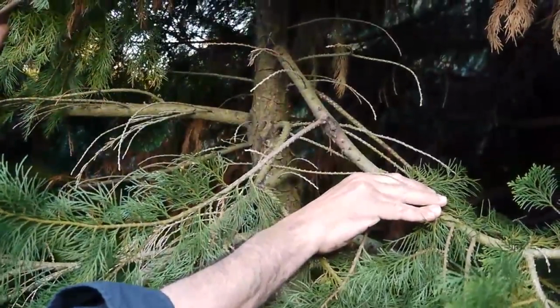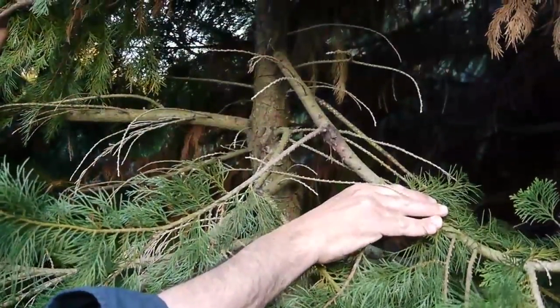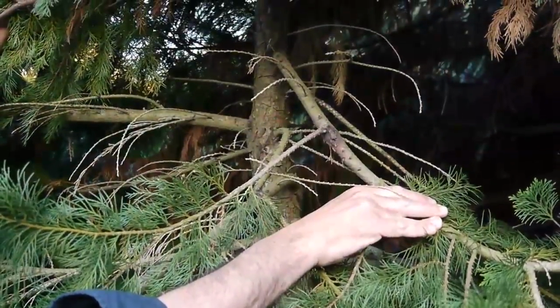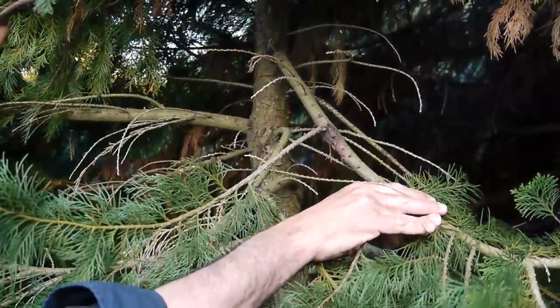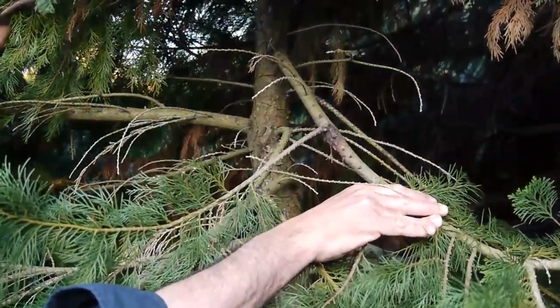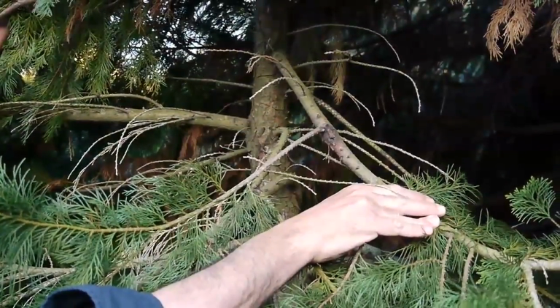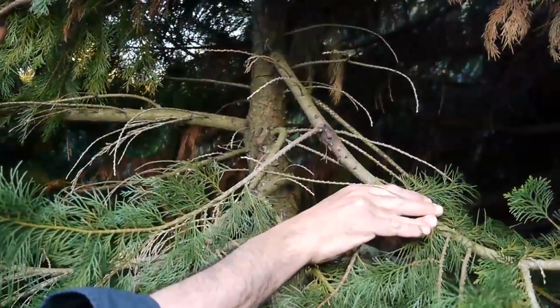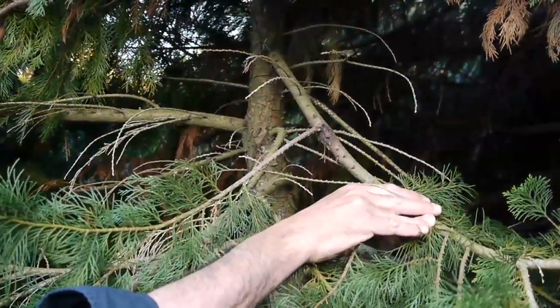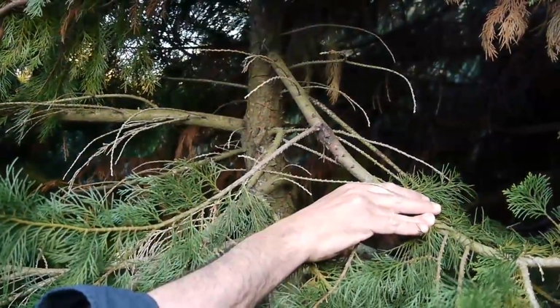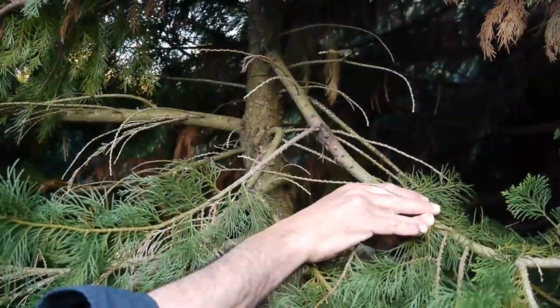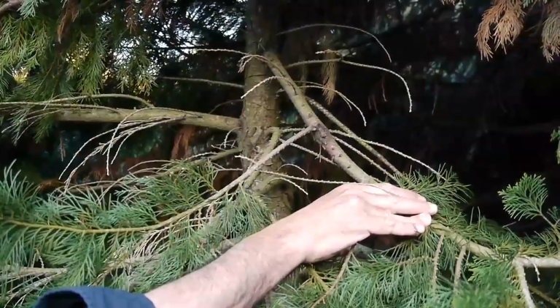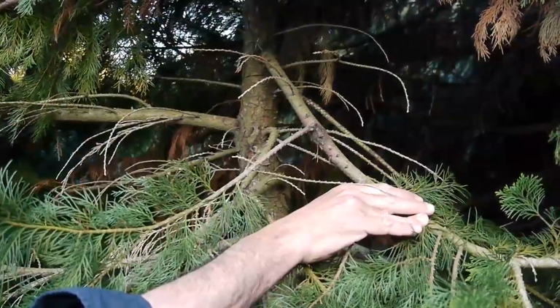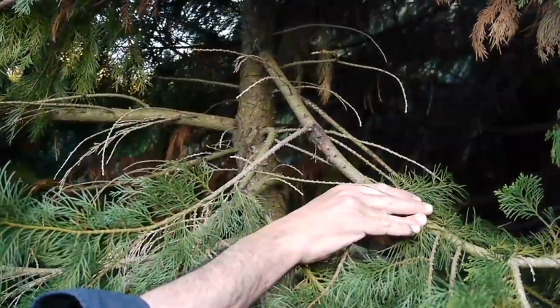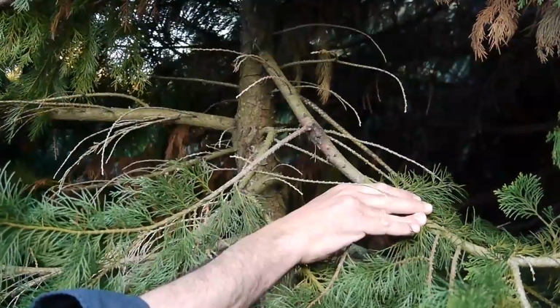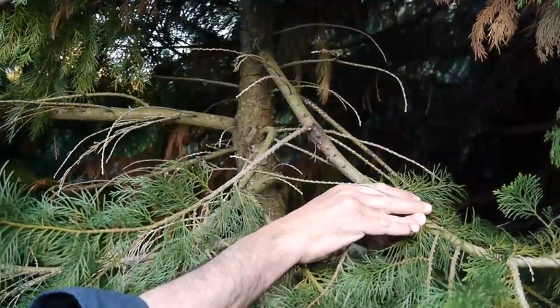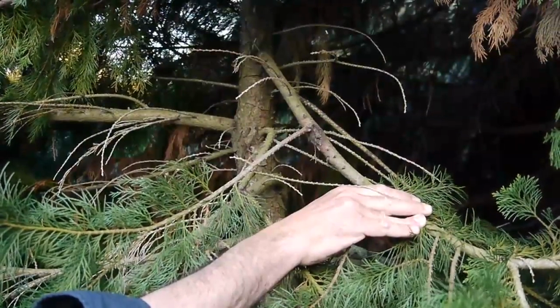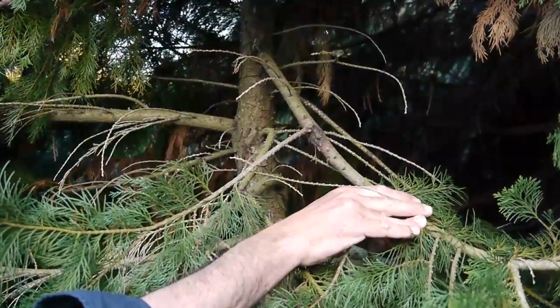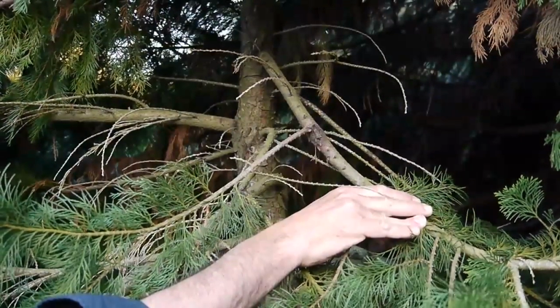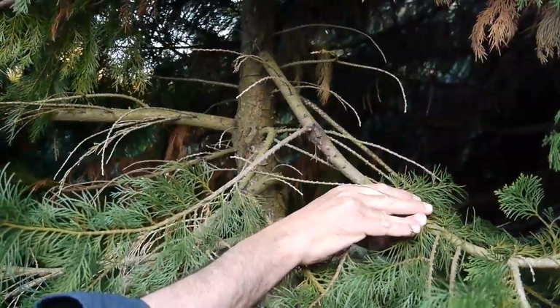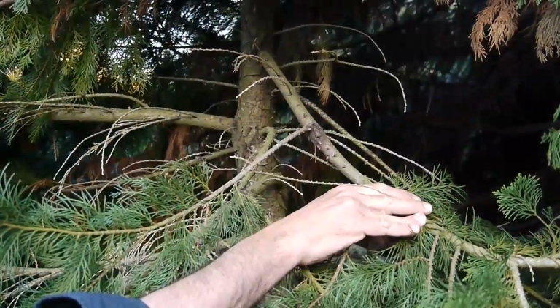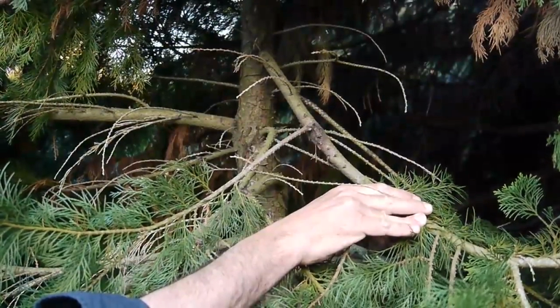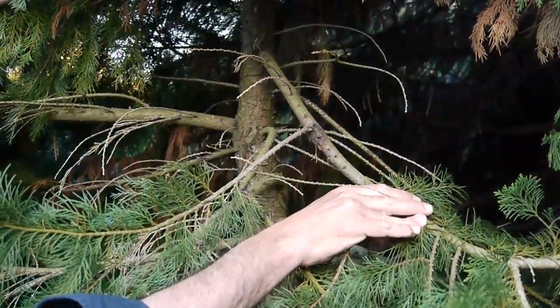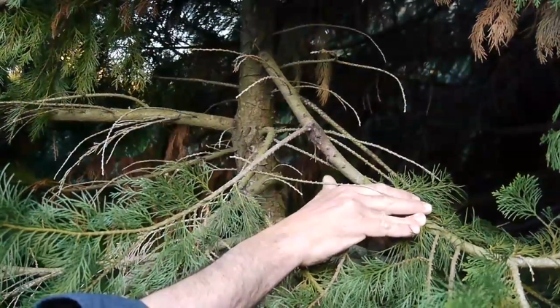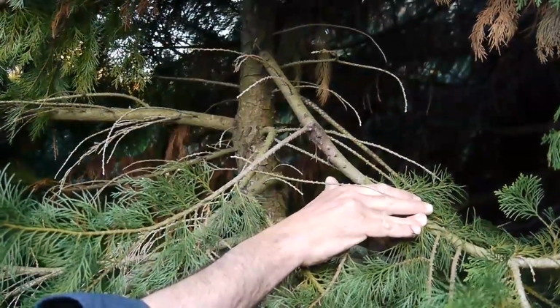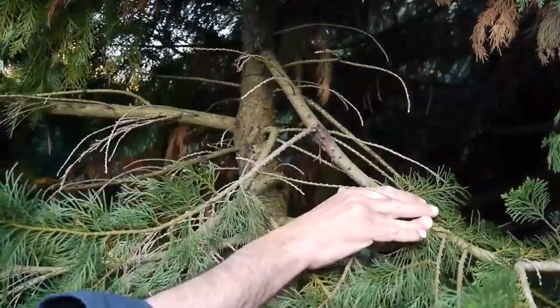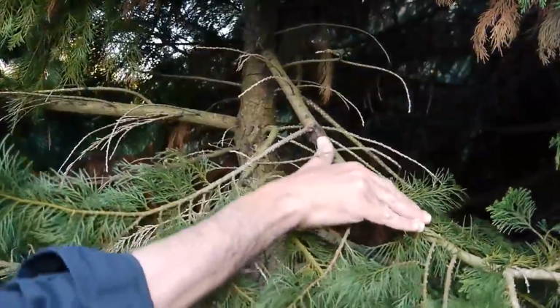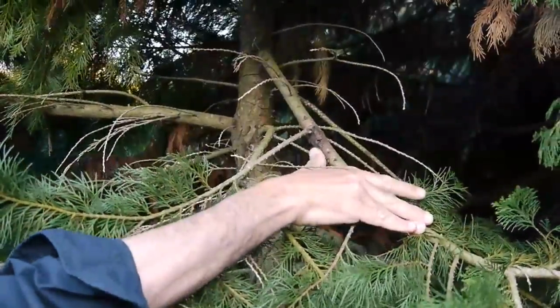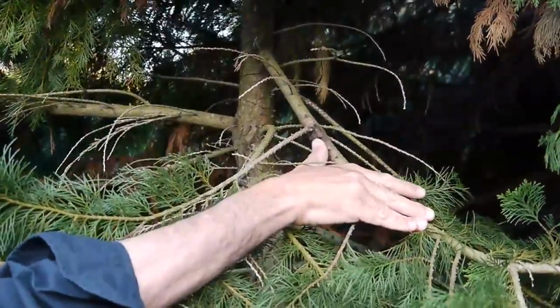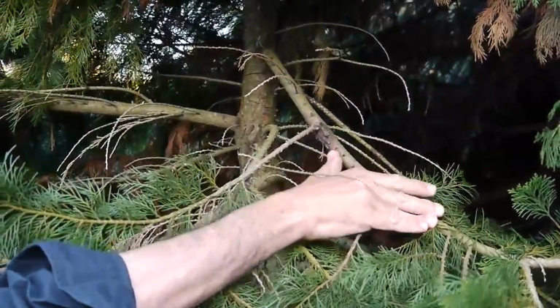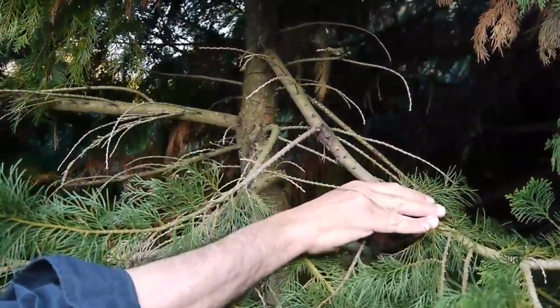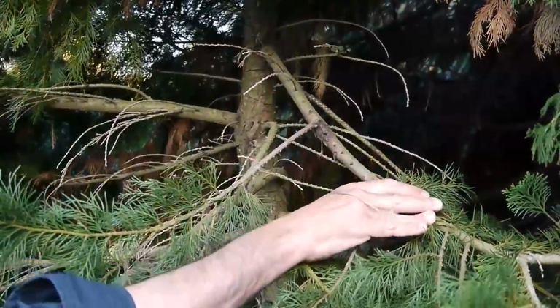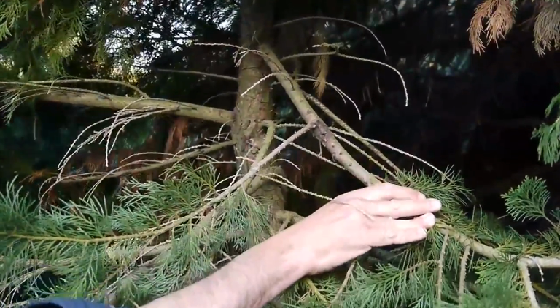This is May. In June, these trees are actually going to be oozing orange and dripping sap. This is a dormant Seiridium canker.